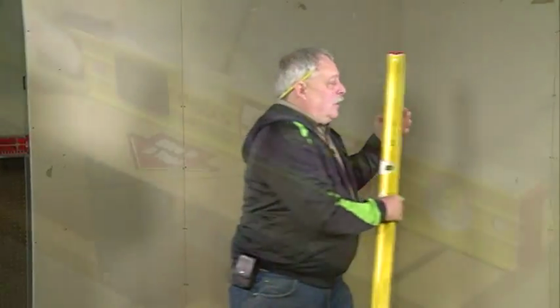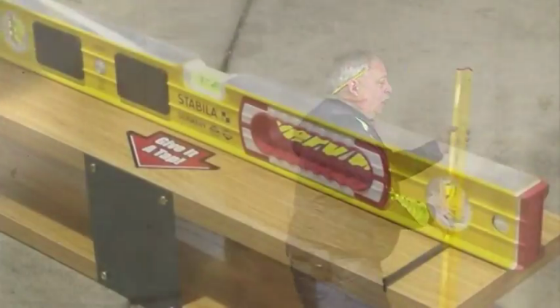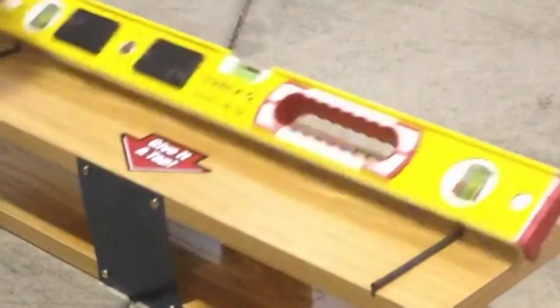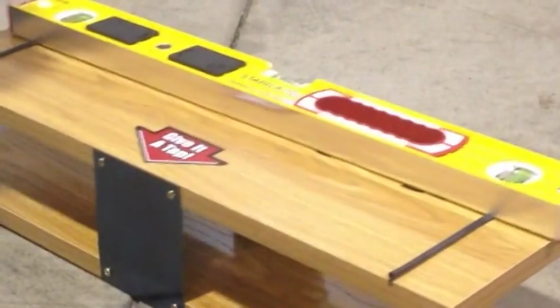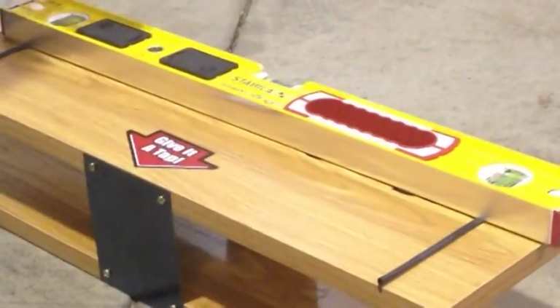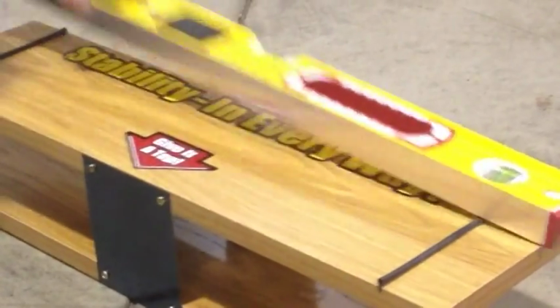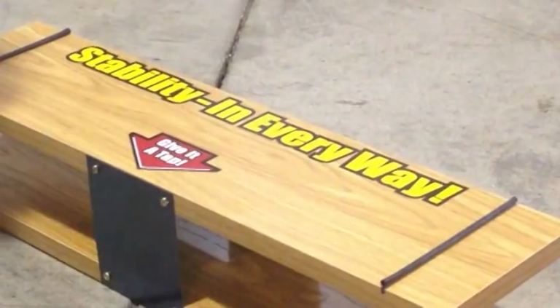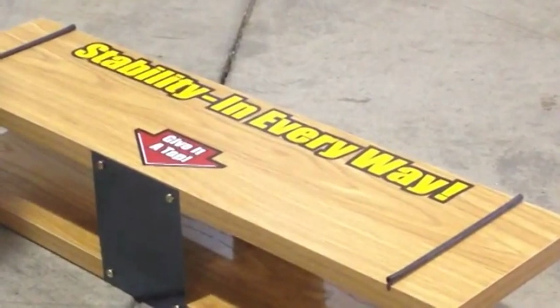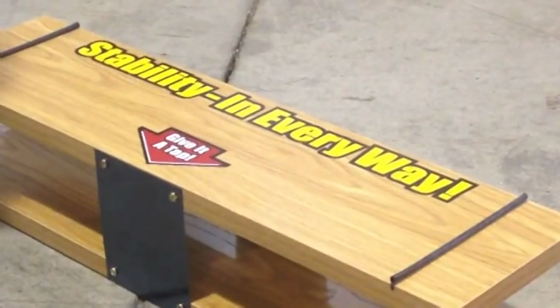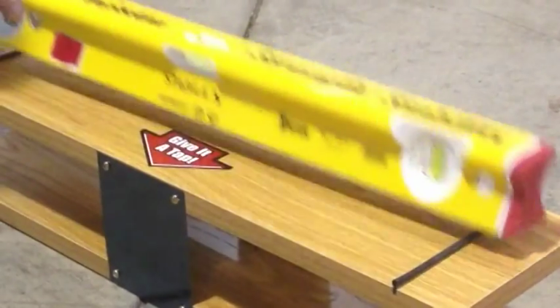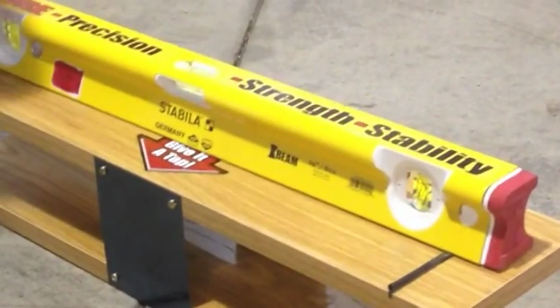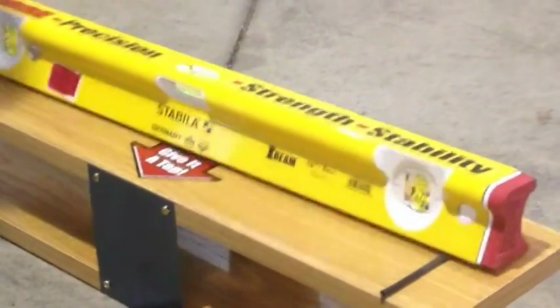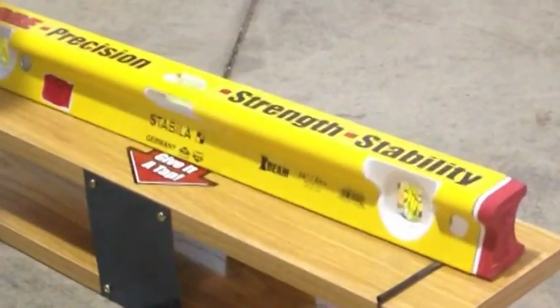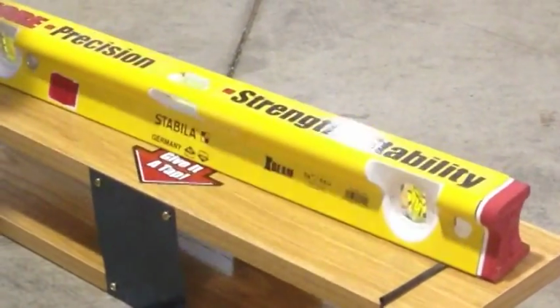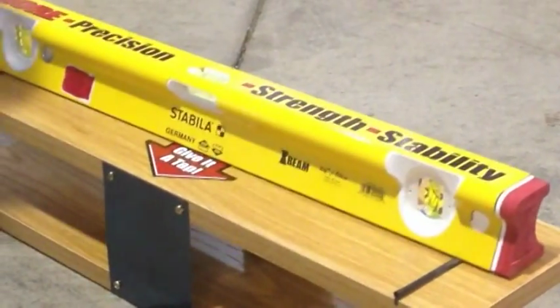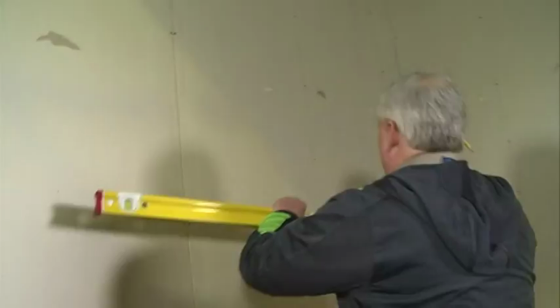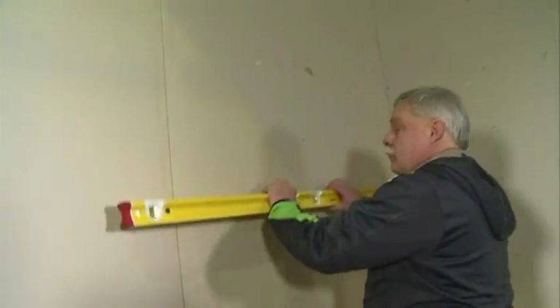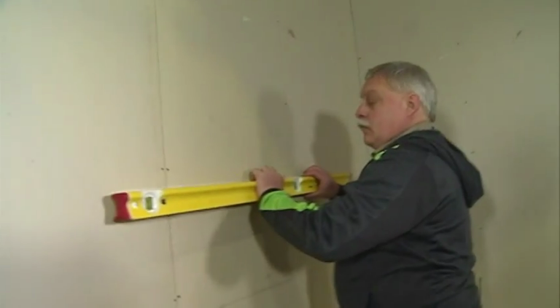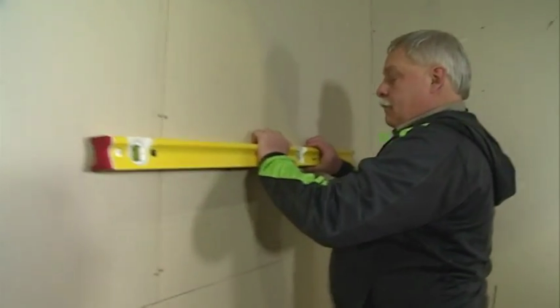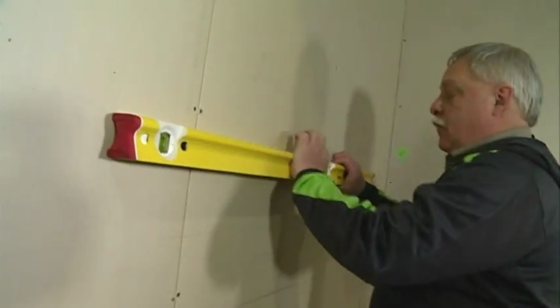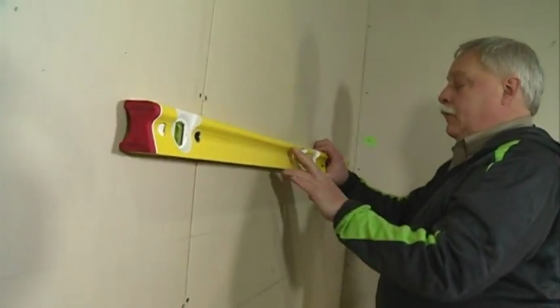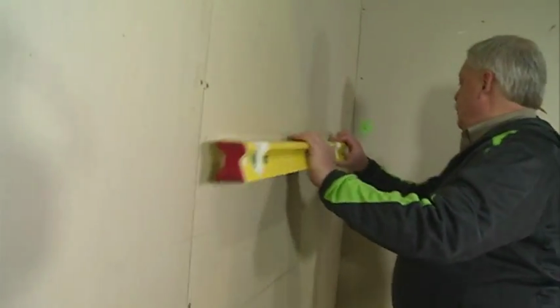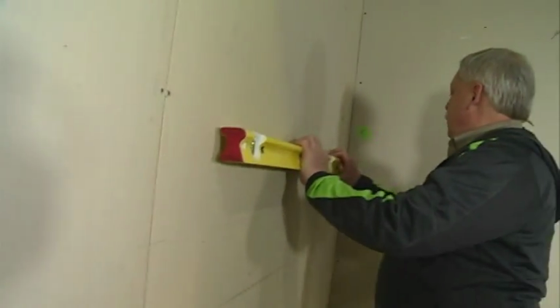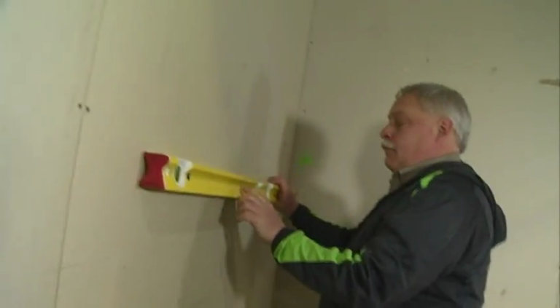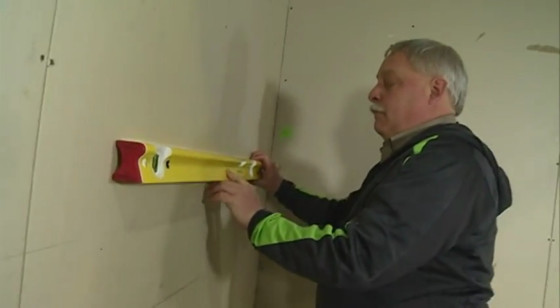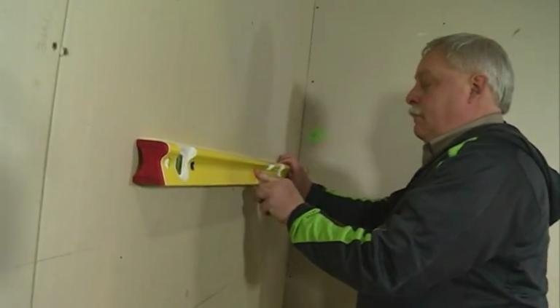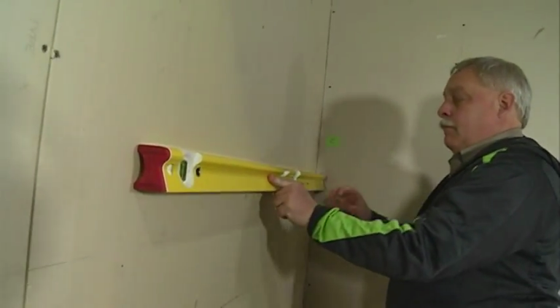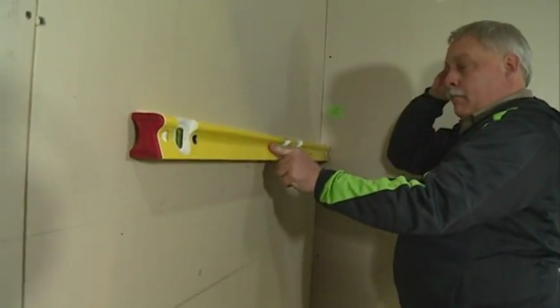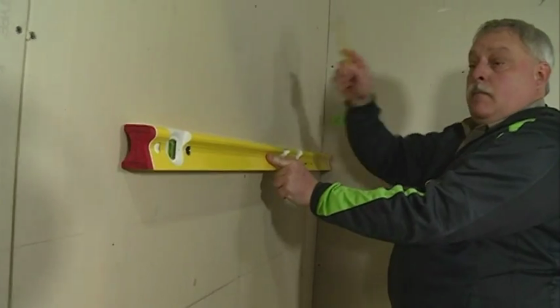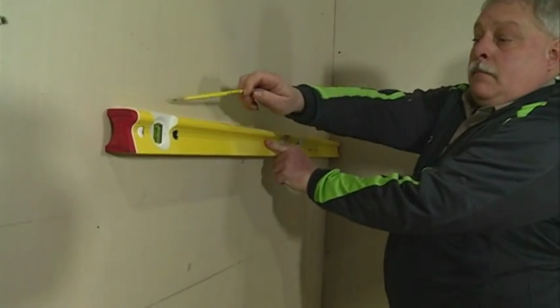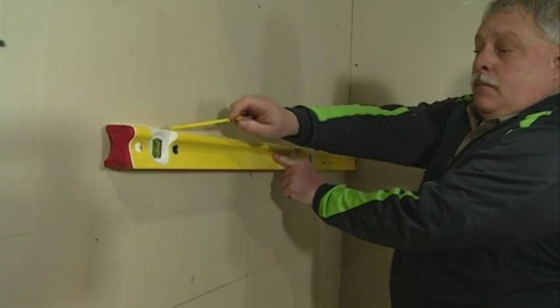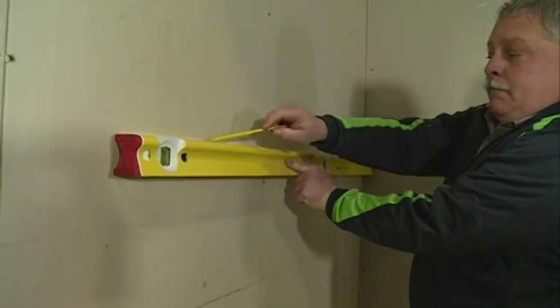The other nice thing about this tool is it's got very good balance — slightly heavier than my 196. But with that balance and the end caps, I can simply put one finger in the center of this level and scribe my line without that level sliding all over the place.